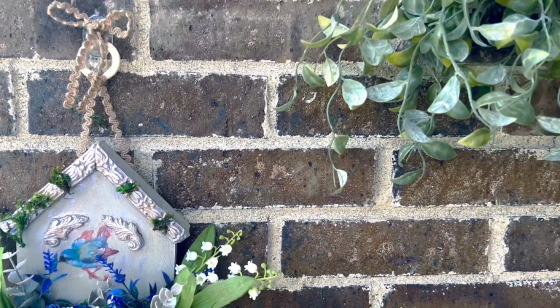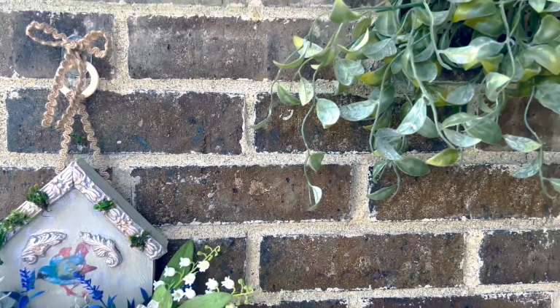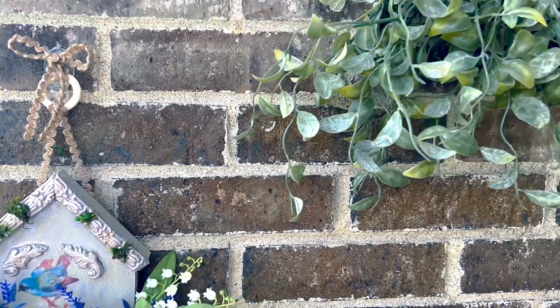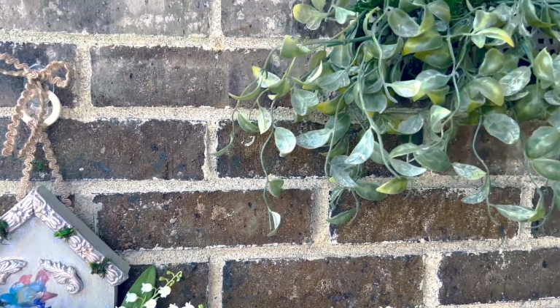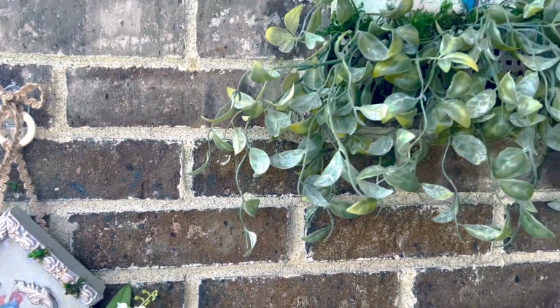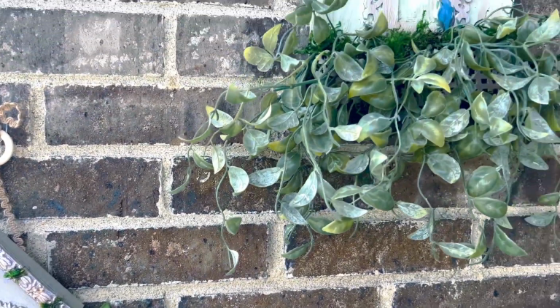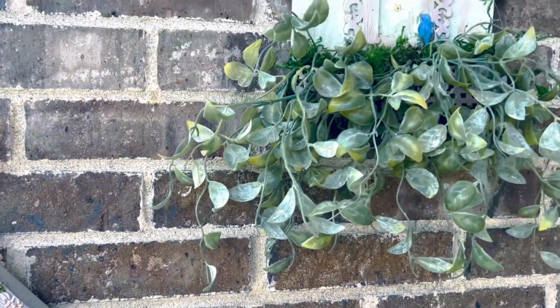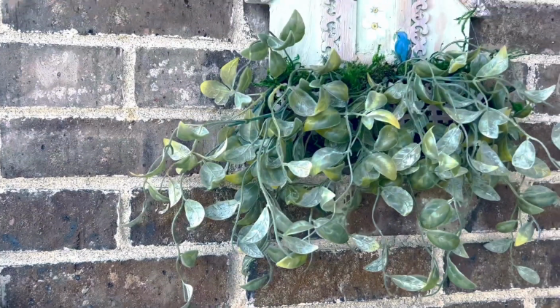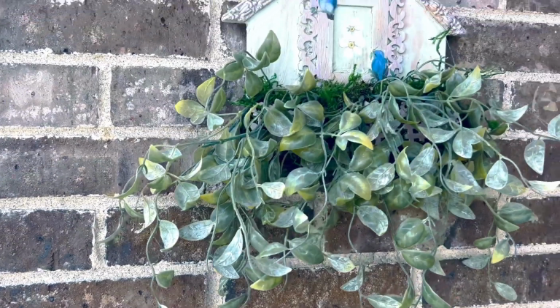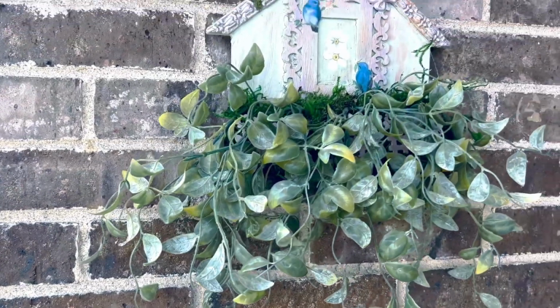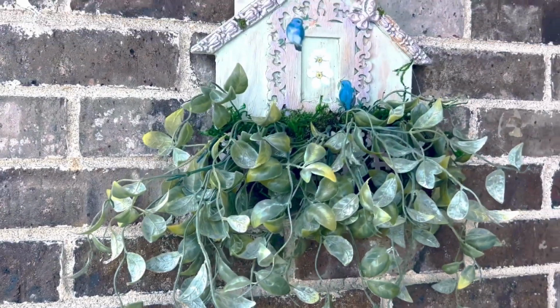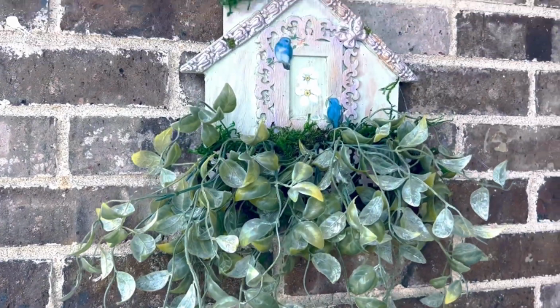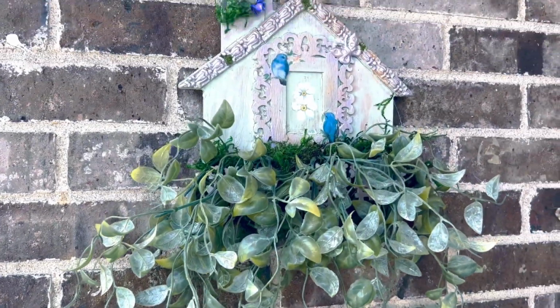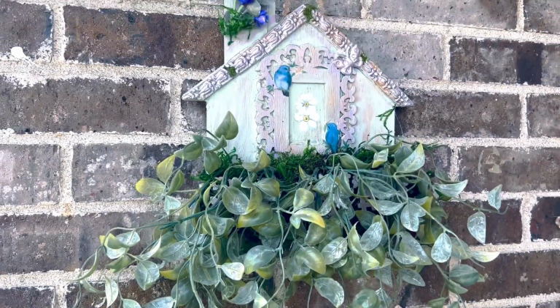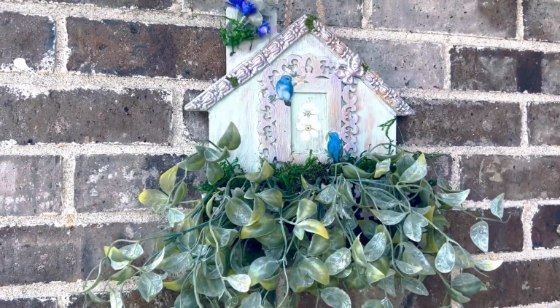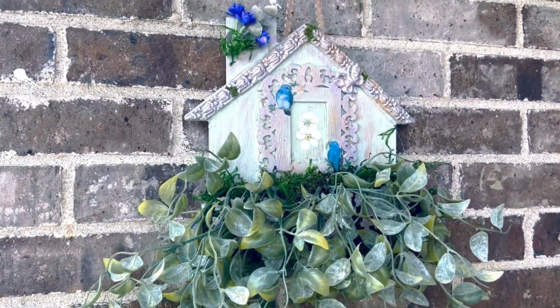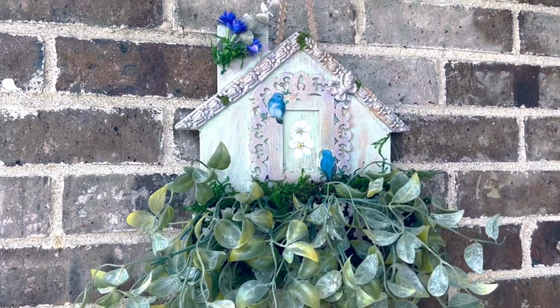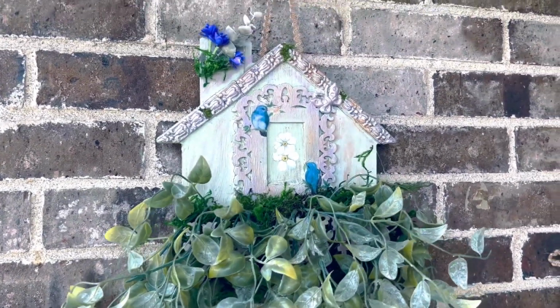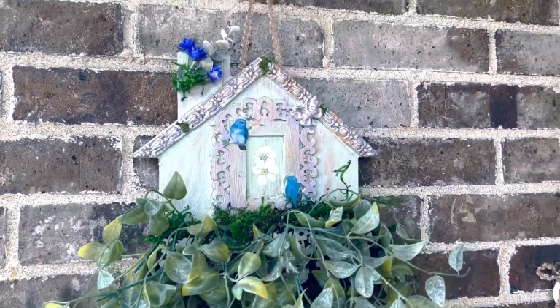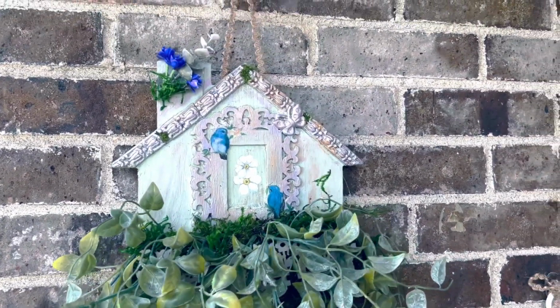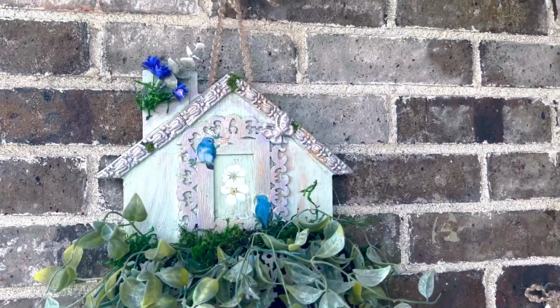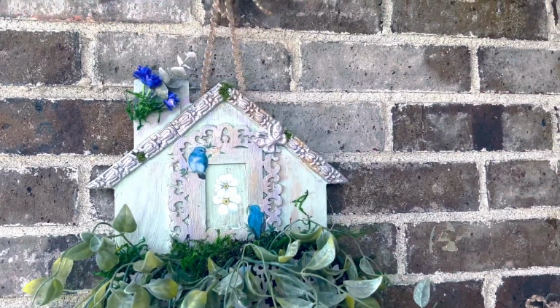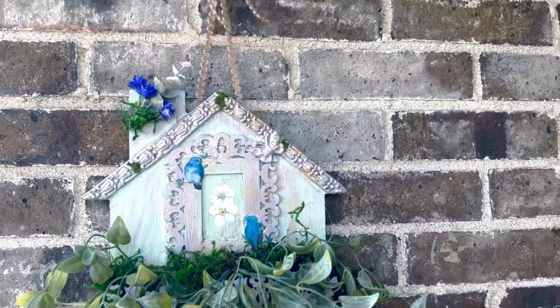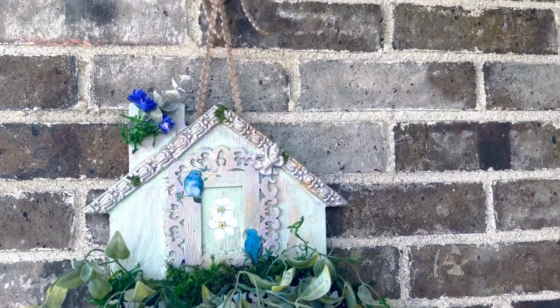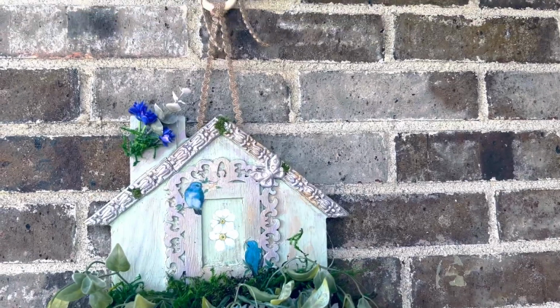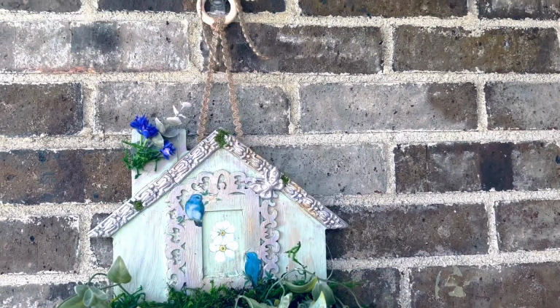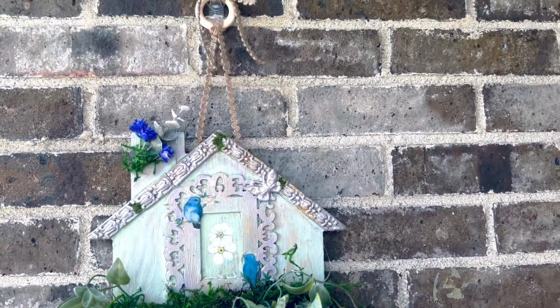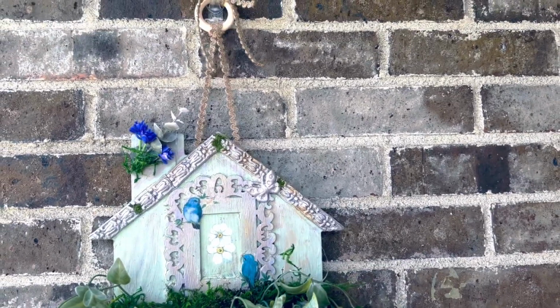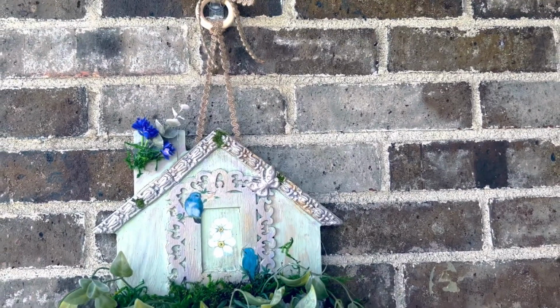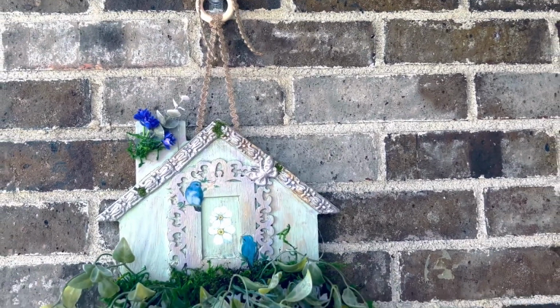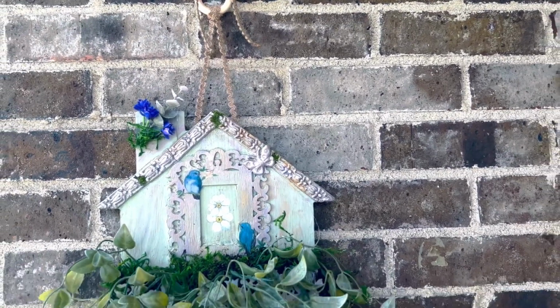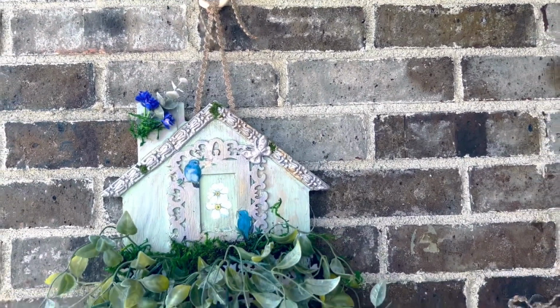I just love them, and those greeneries look like they're real plants. They're just a perfect match for this time of the year.